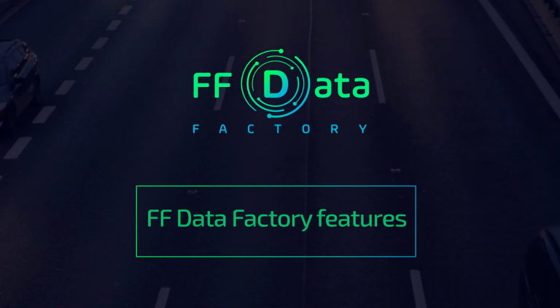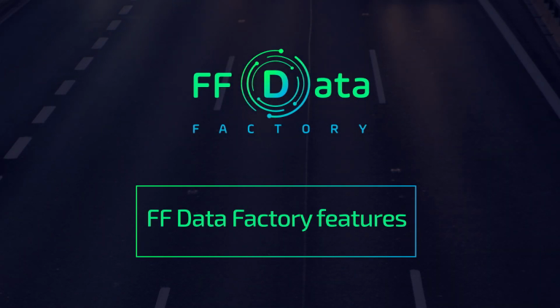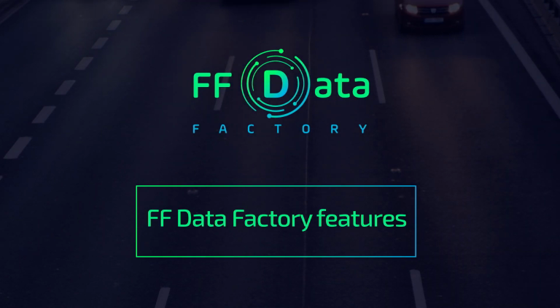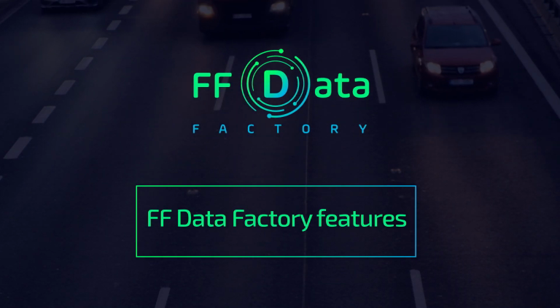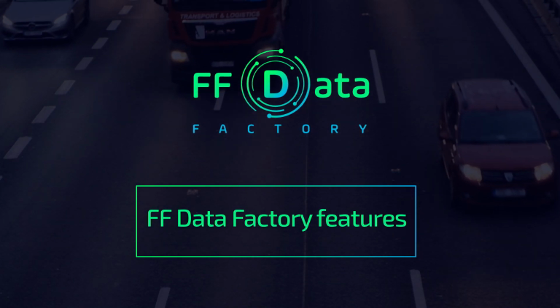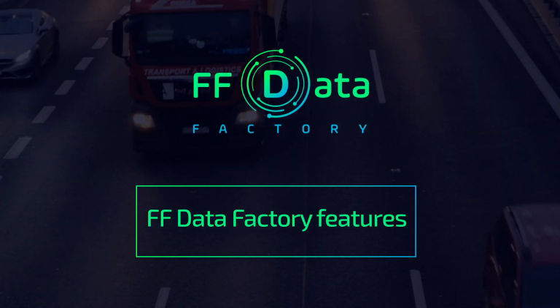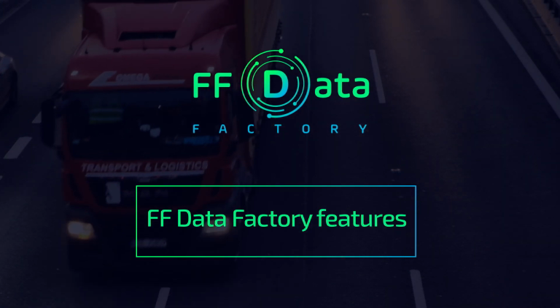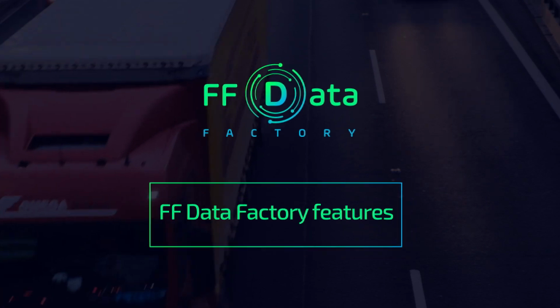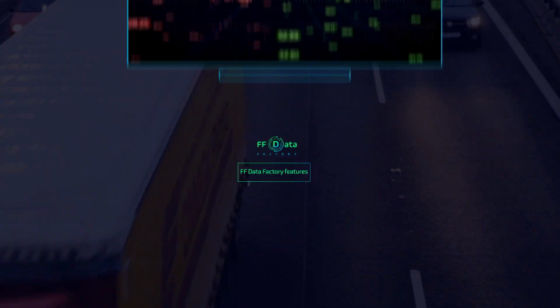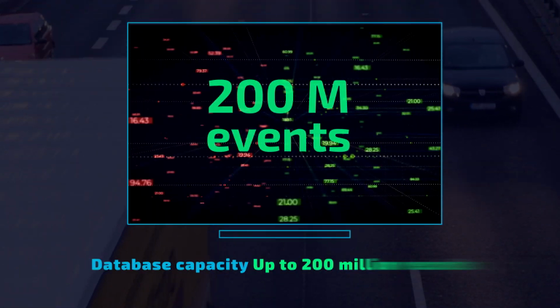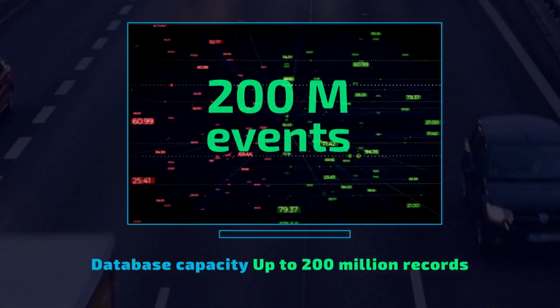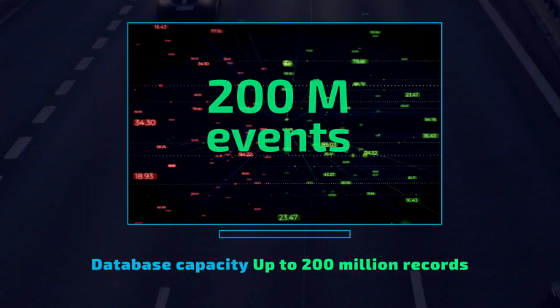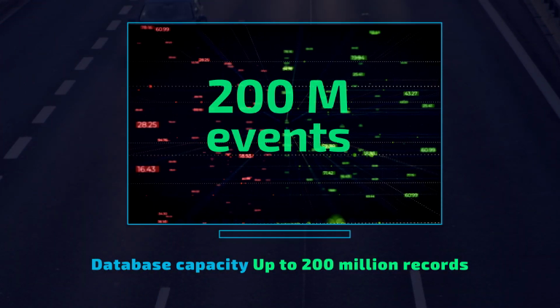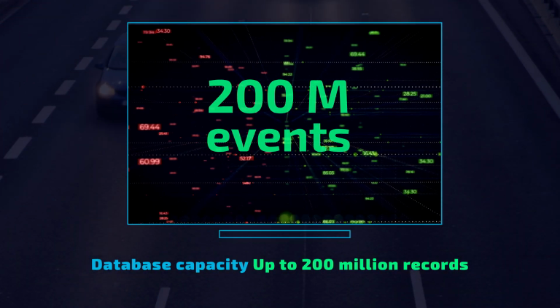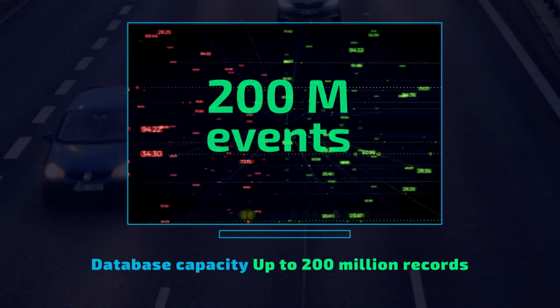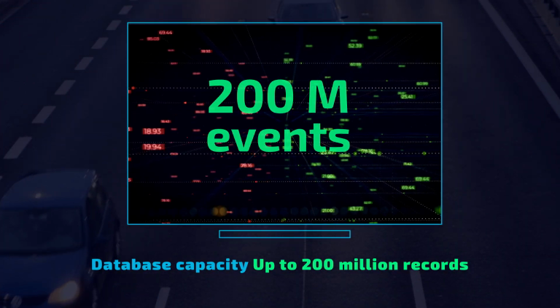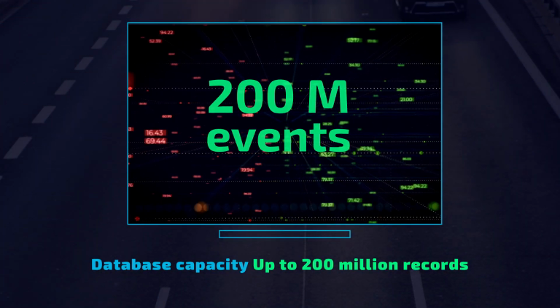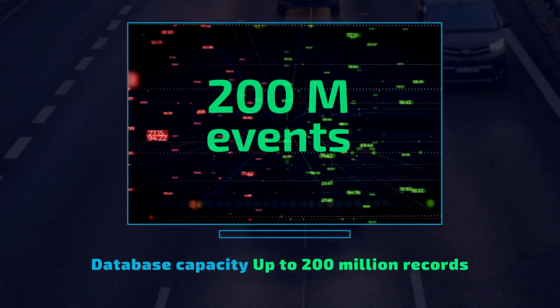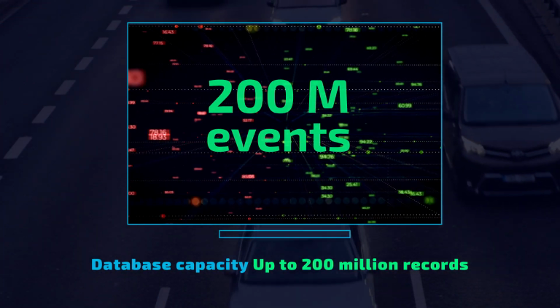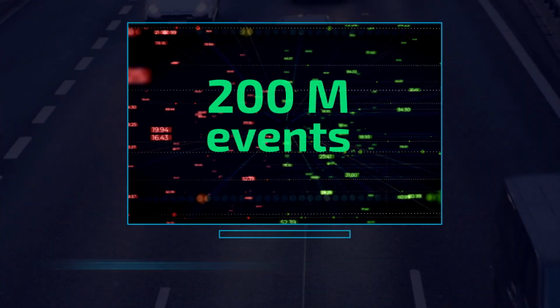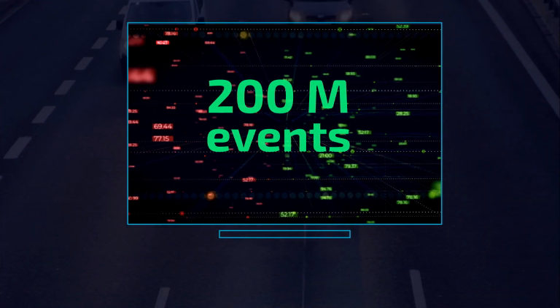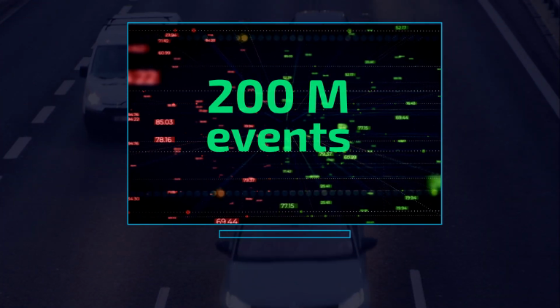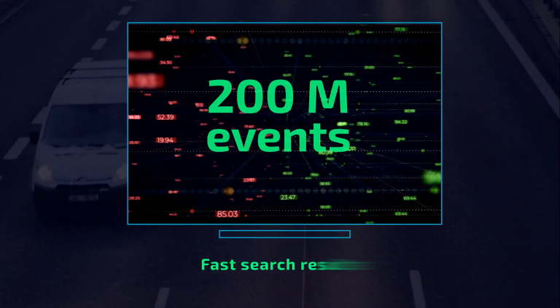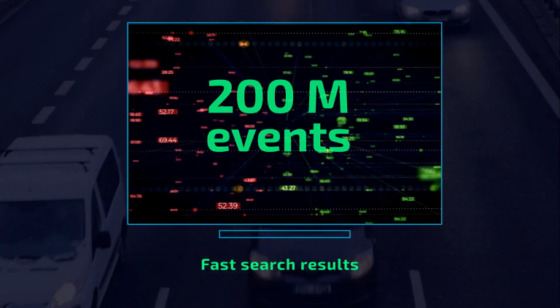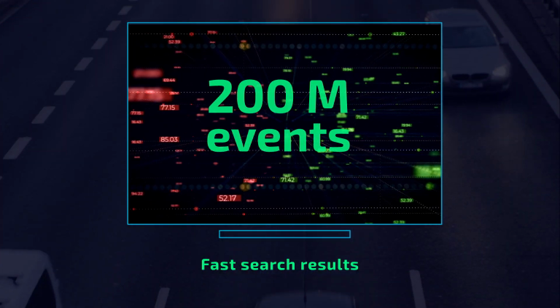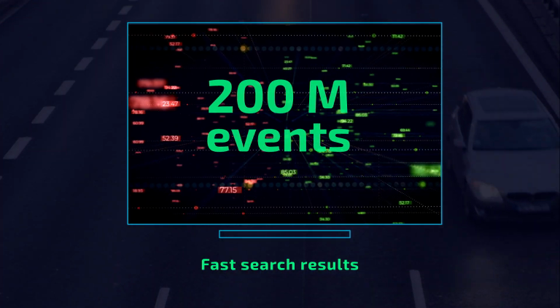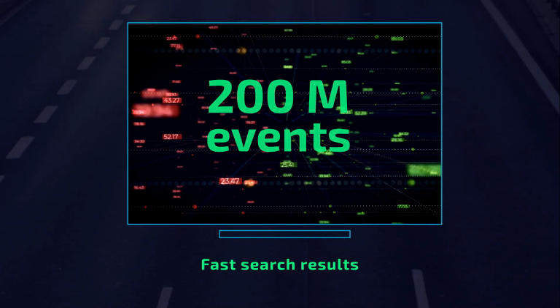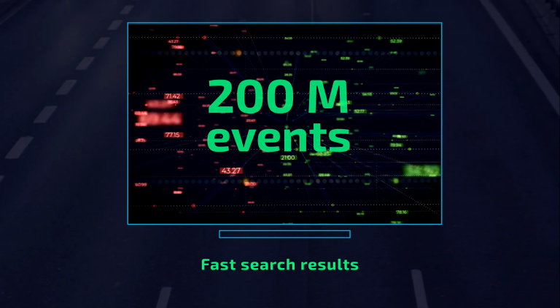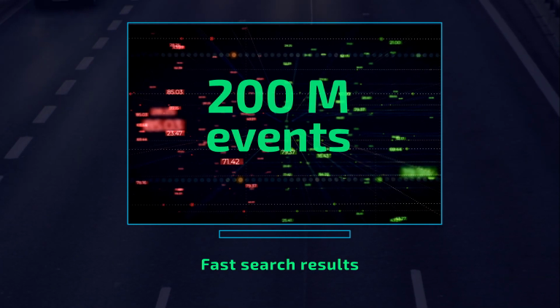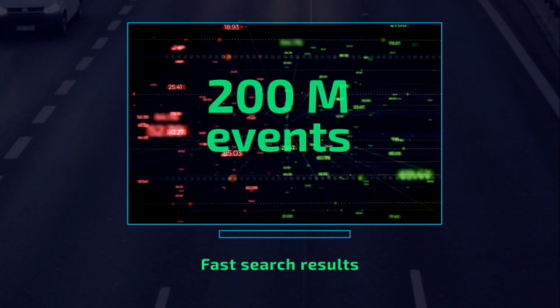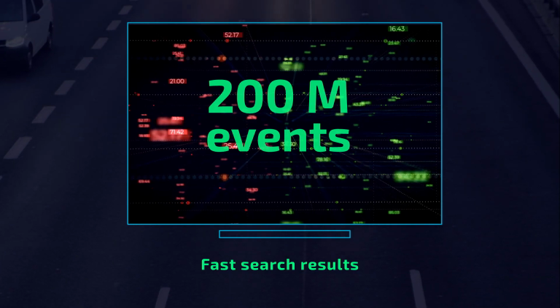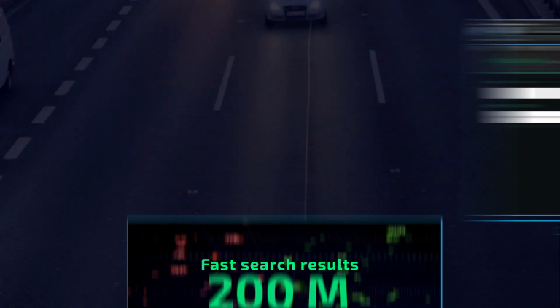FF Data Factory features: in Data Factory you can work with a huge and very fast database which can manage up to 200 million events.